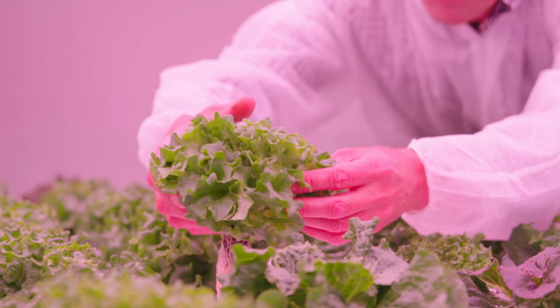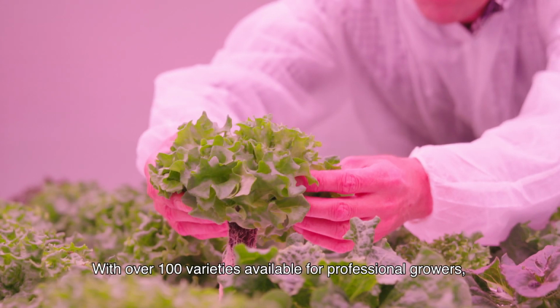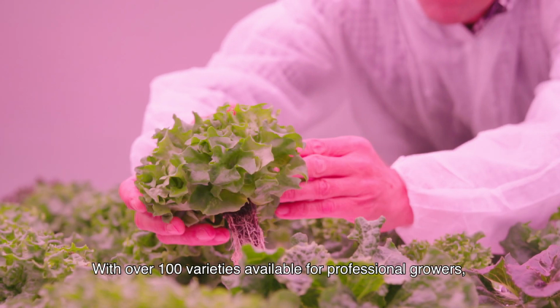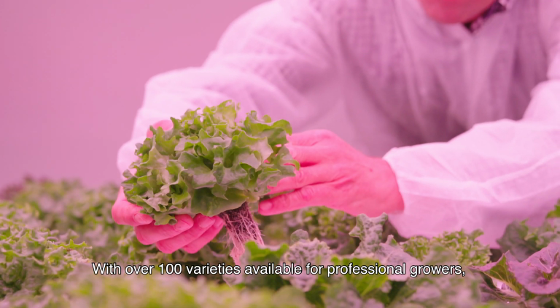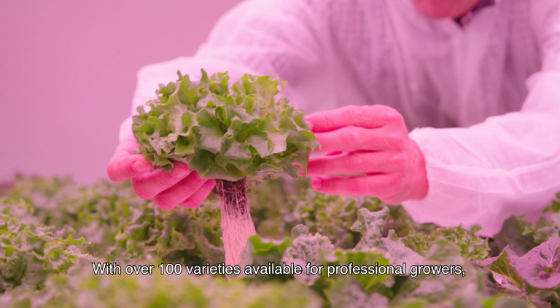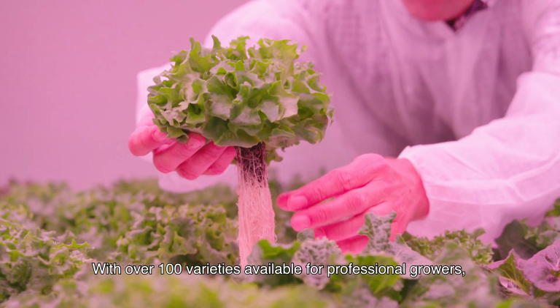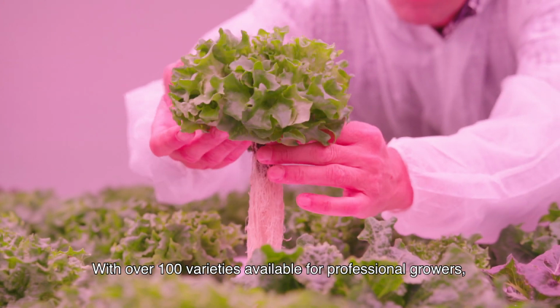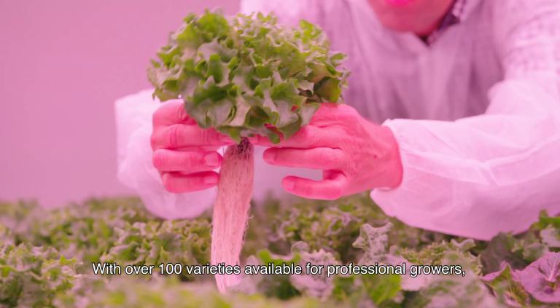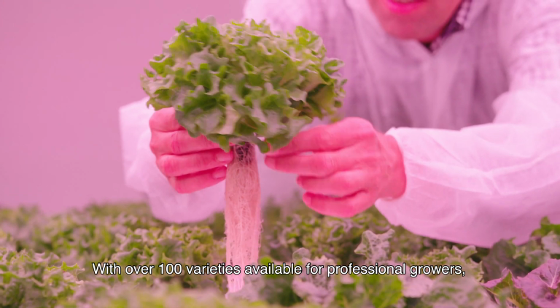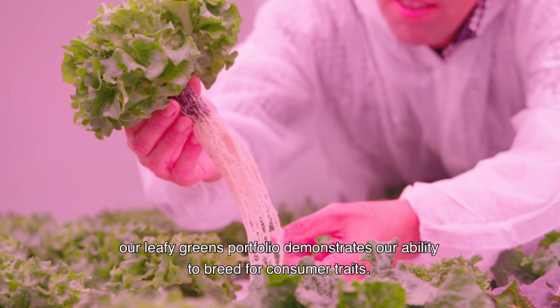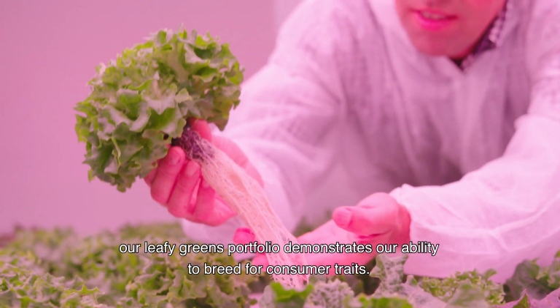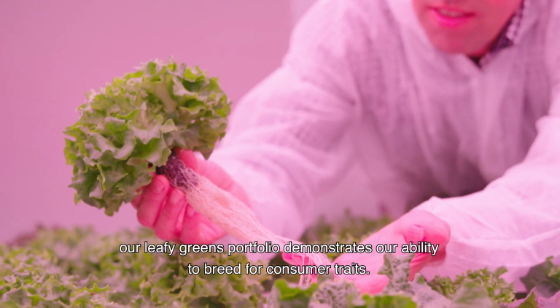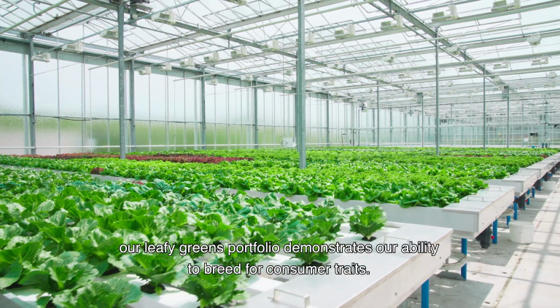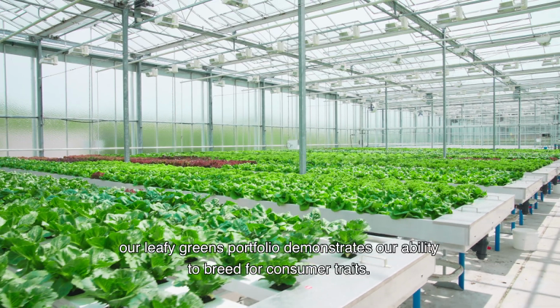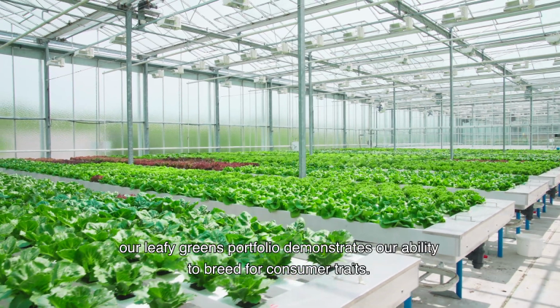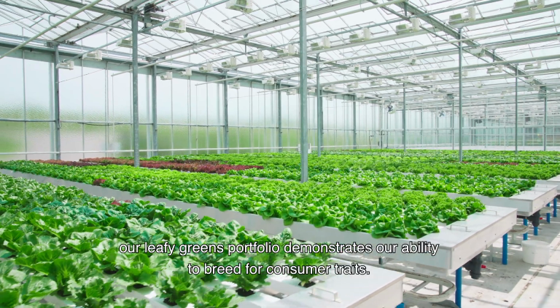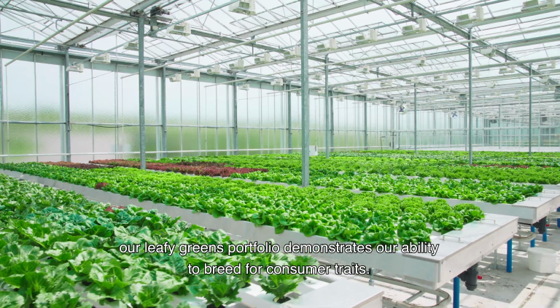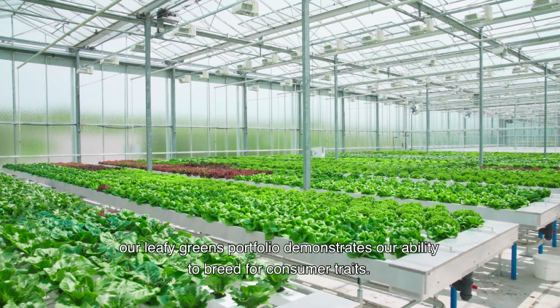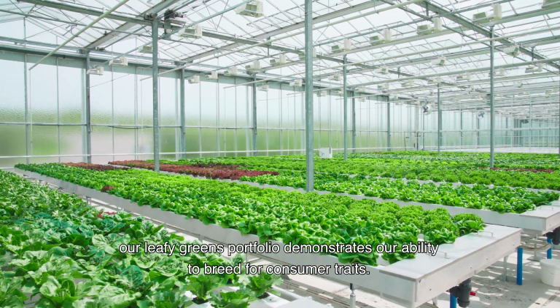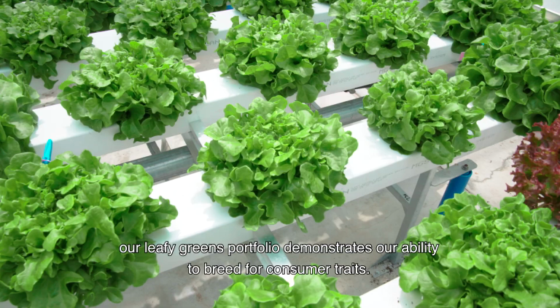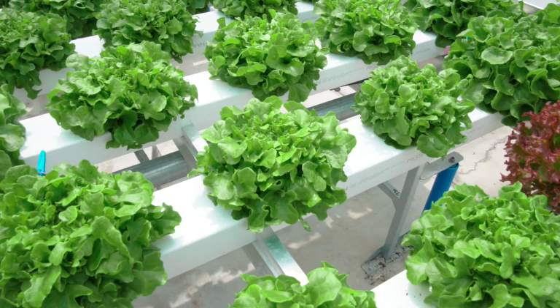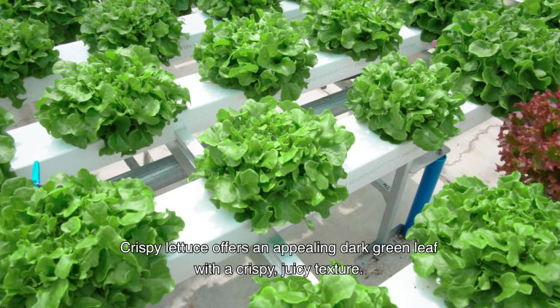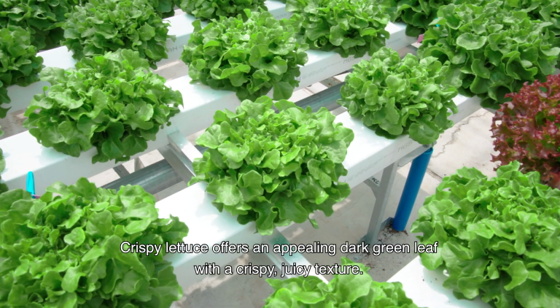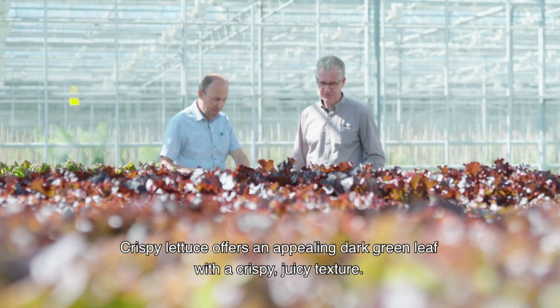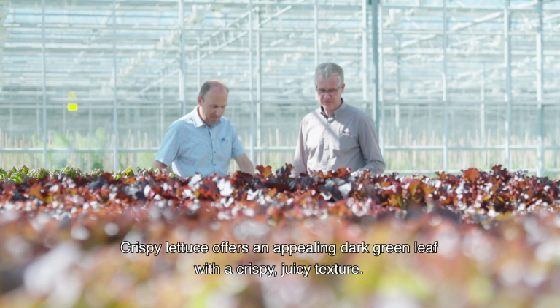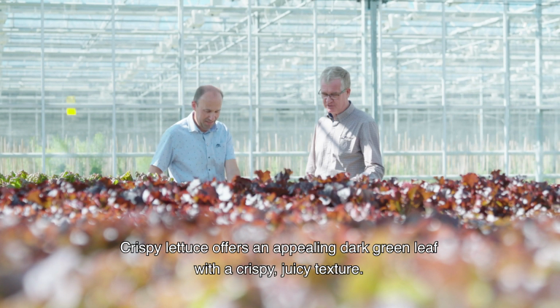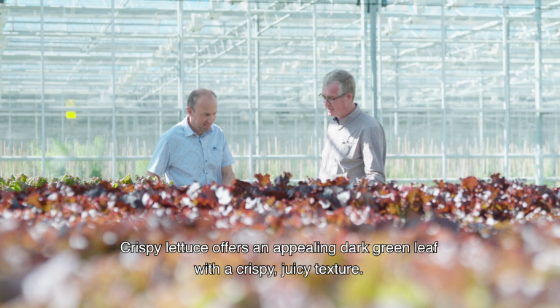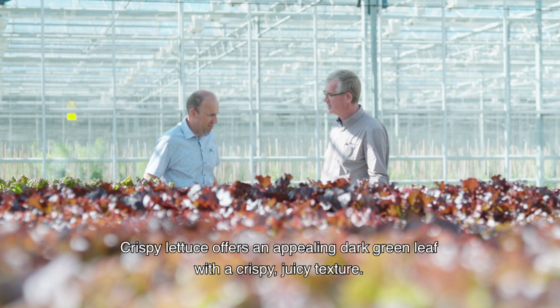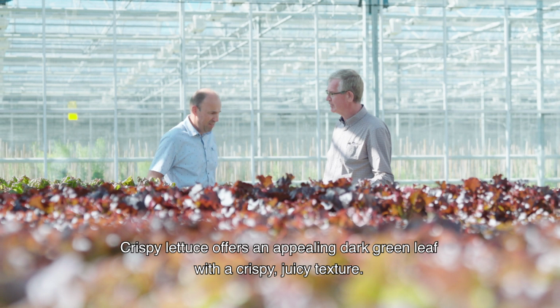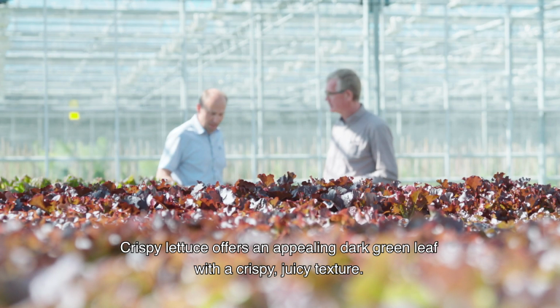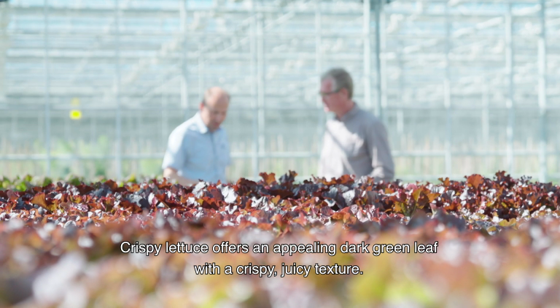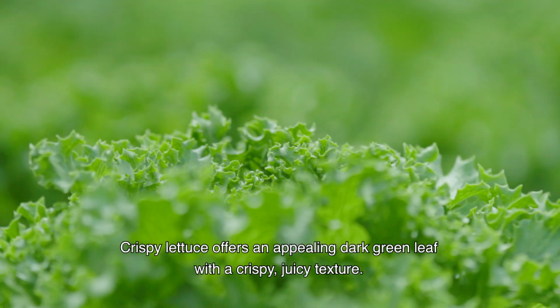With over 100 varieties available for professional growers, our leafy greens portfolio demonstrates our ability to breed for consumer traits. Crispy Lettuce offers an appealing dark green leaf with a crispy, juicy texture.